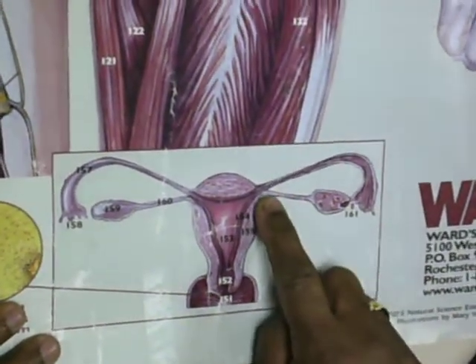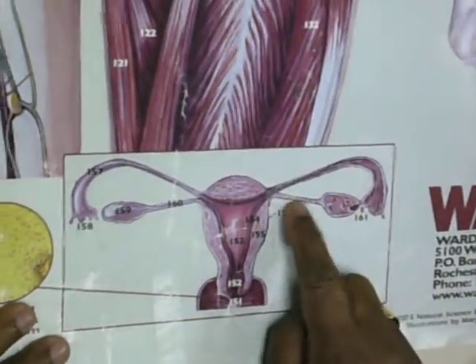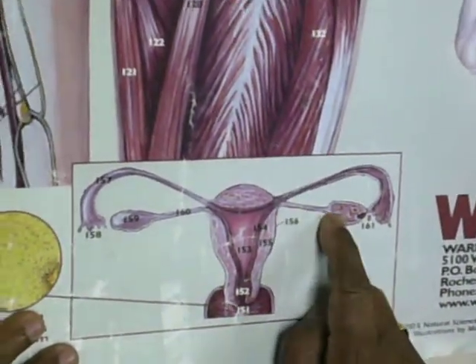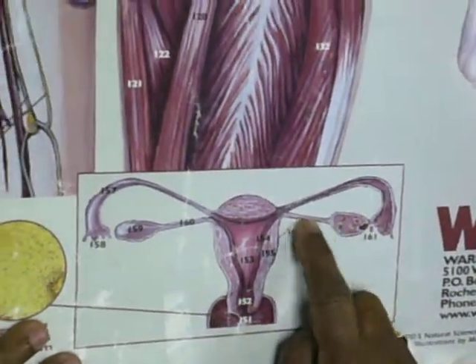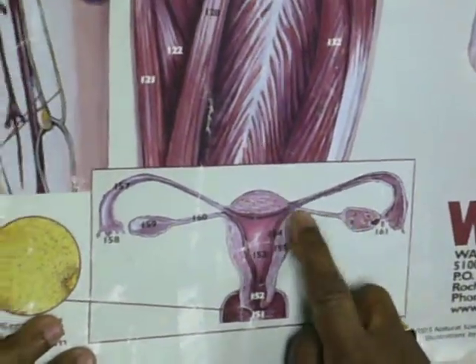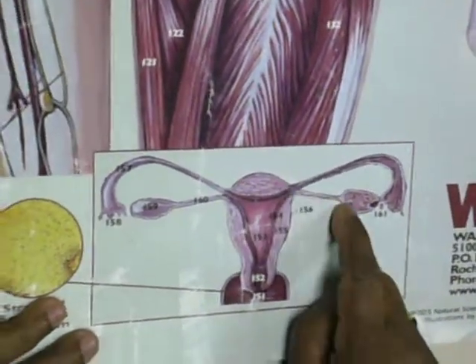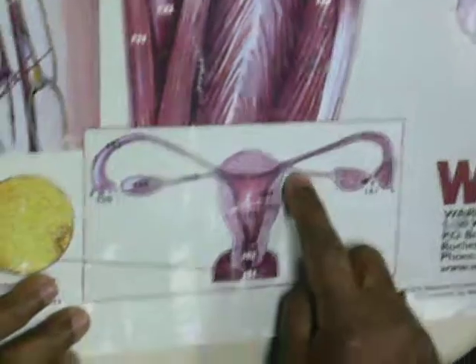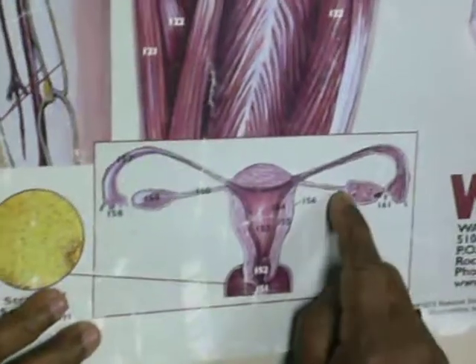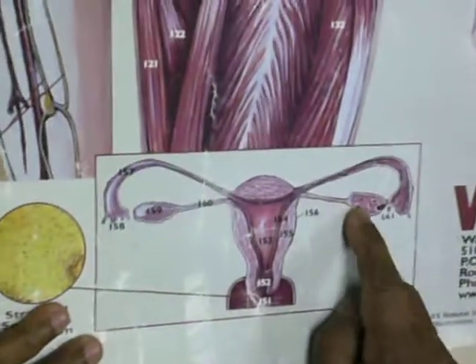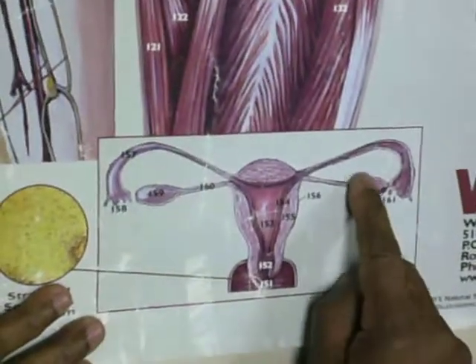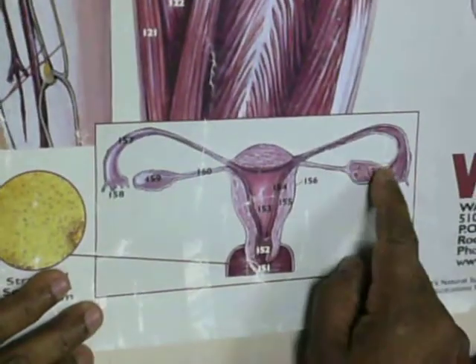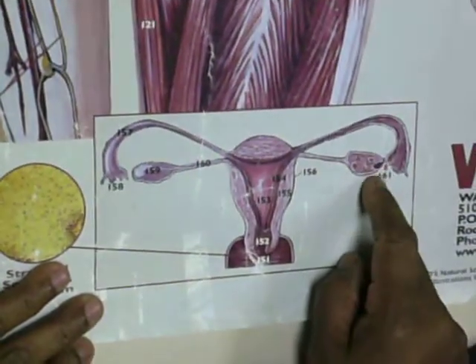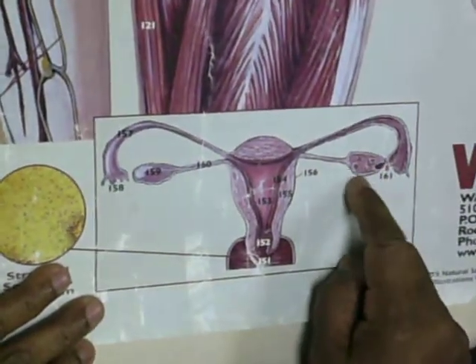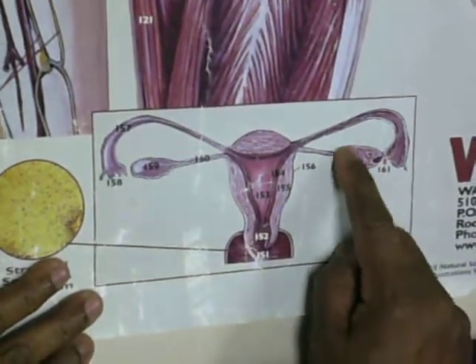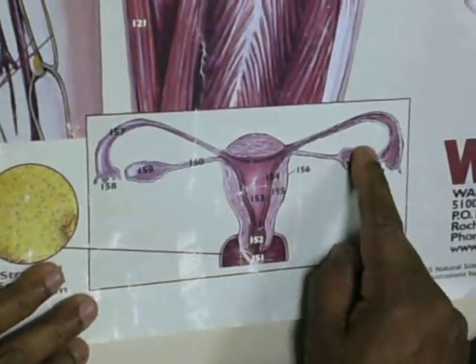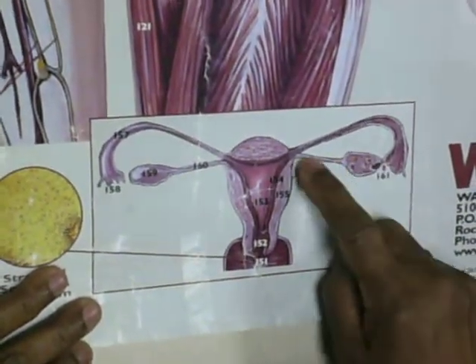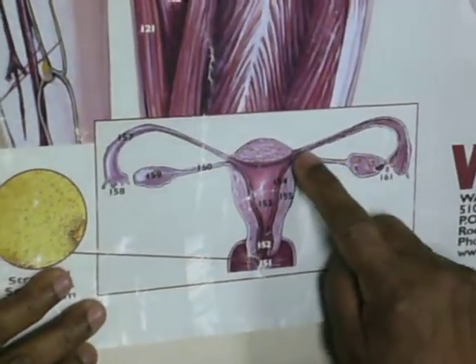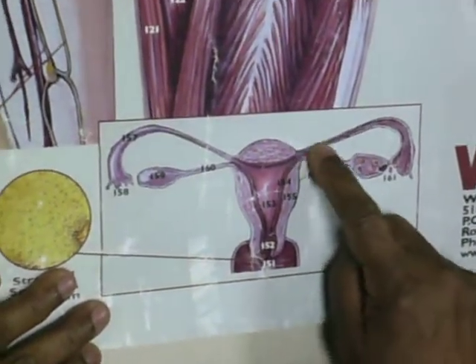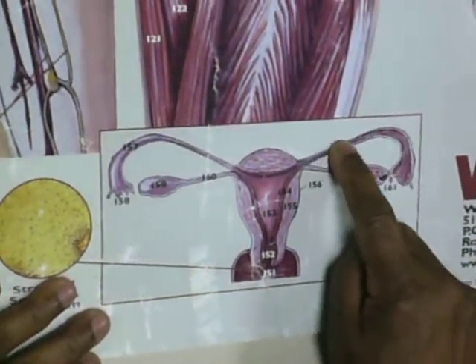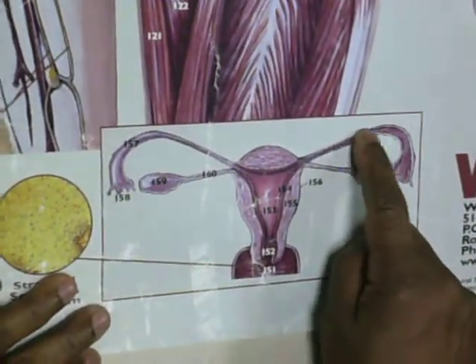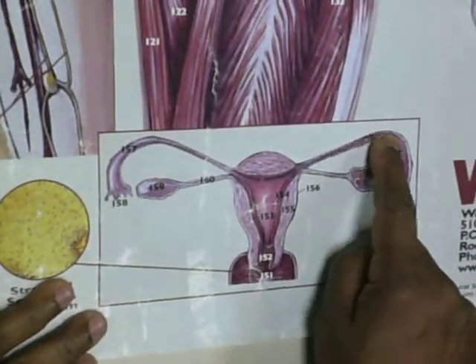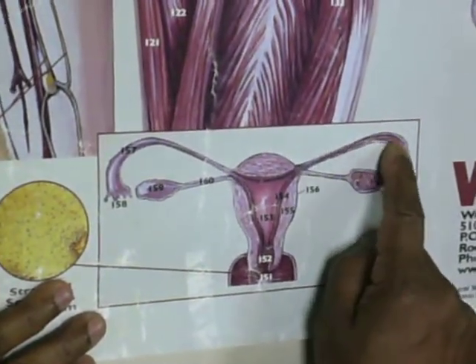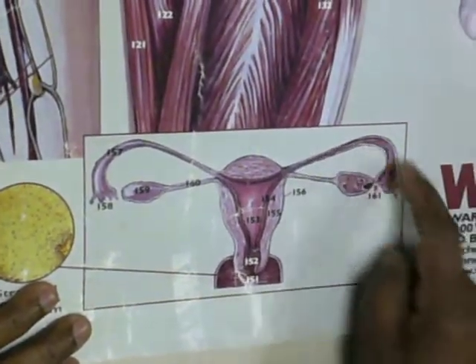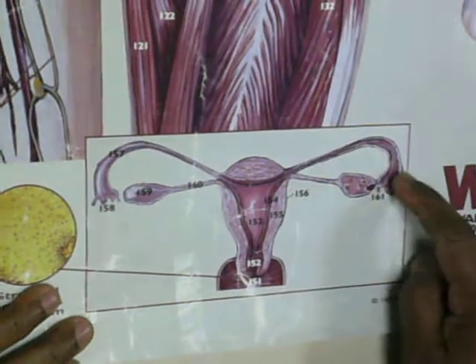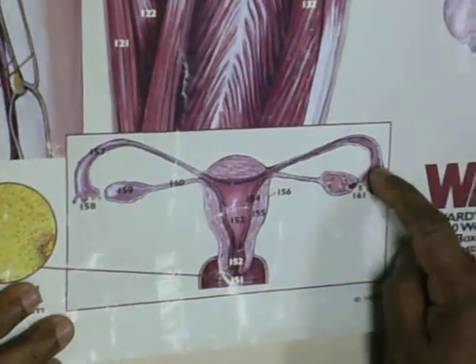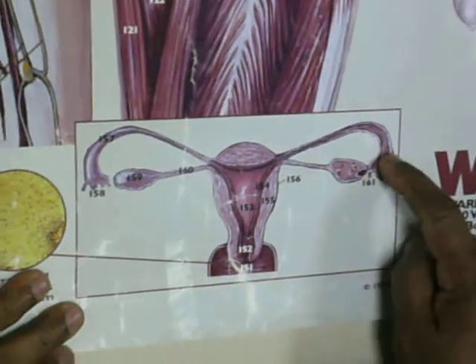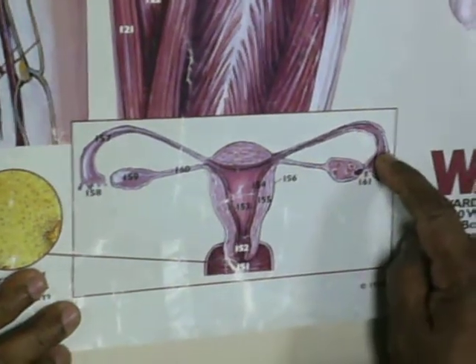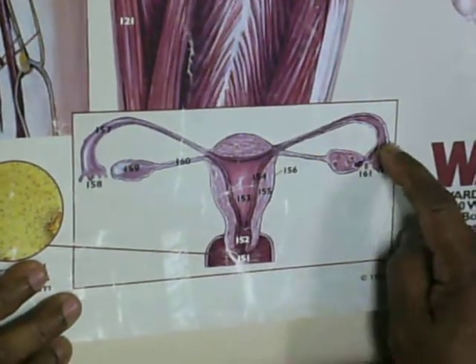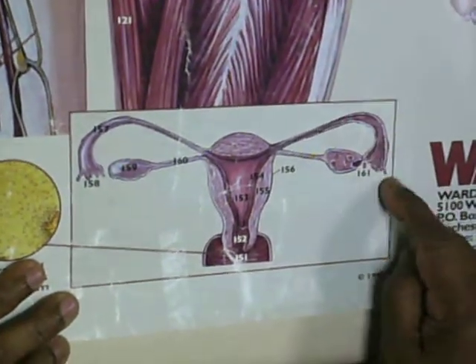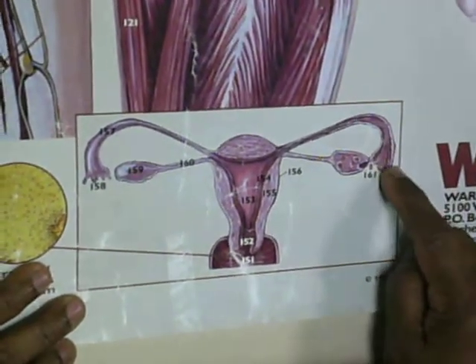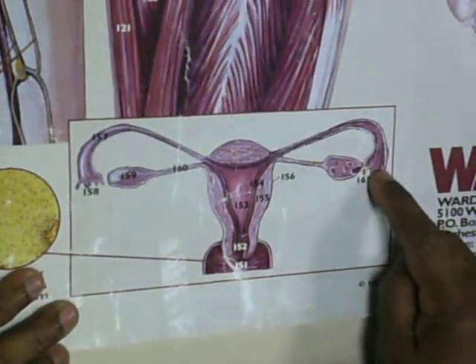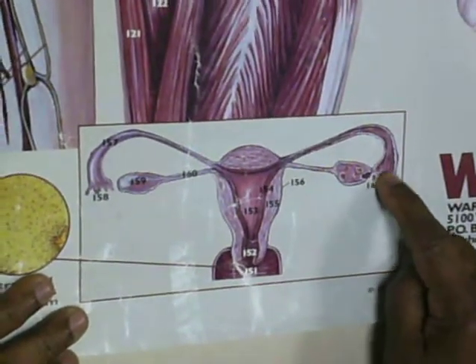This is the ovarian ligament, and this is the ovary. That is the uterine tube. This is the infundibulum, and these are the fimbria.